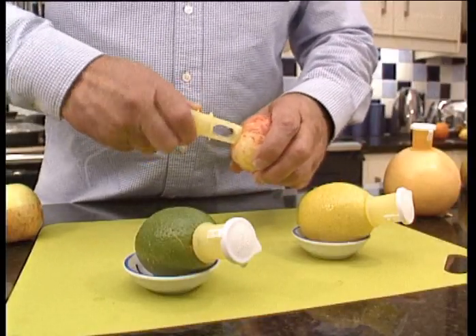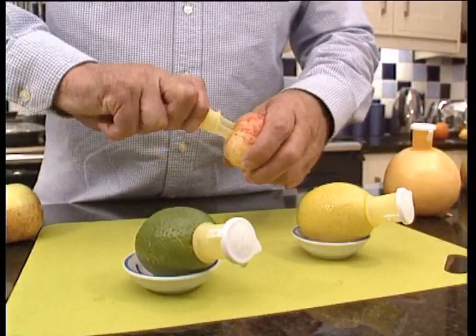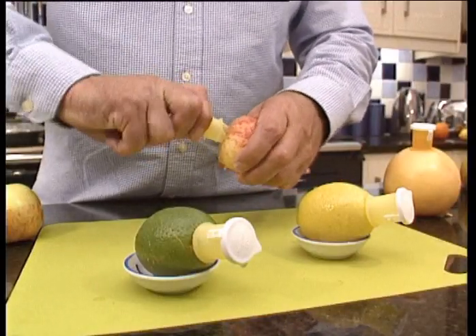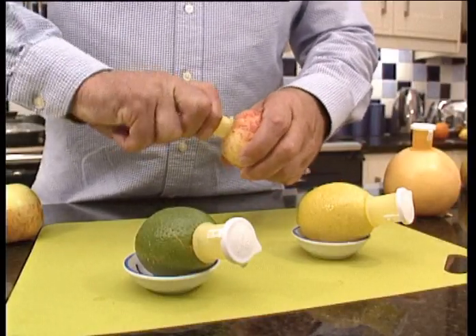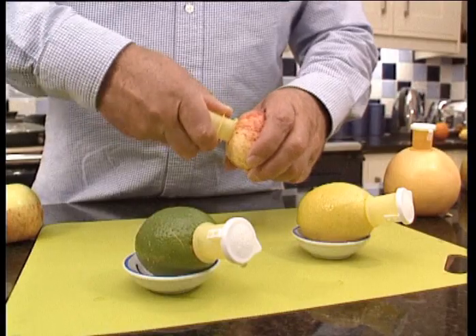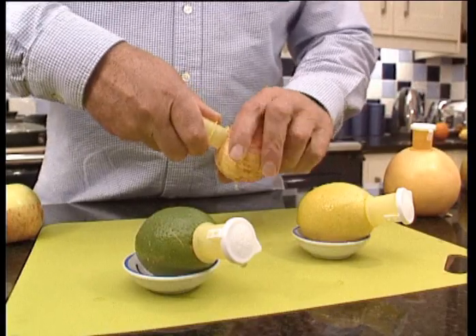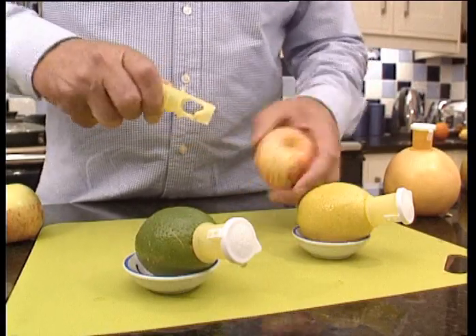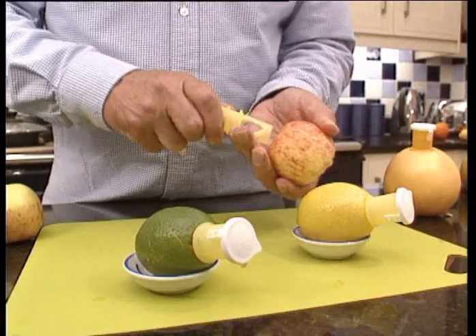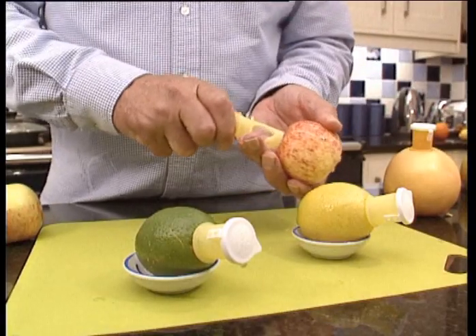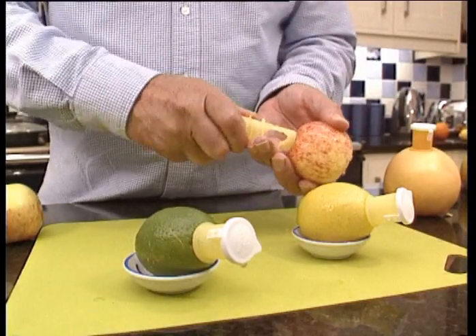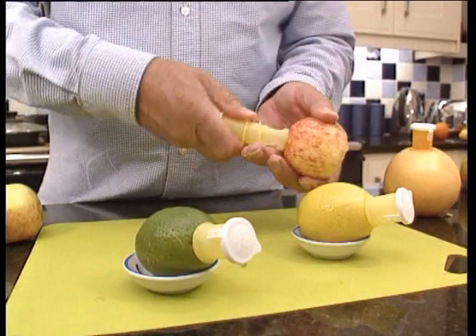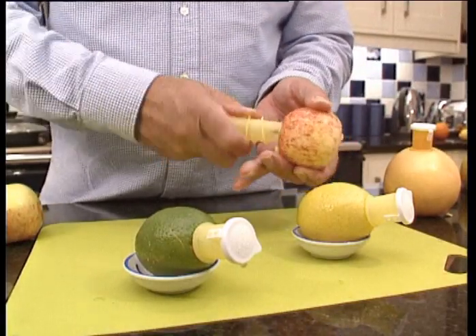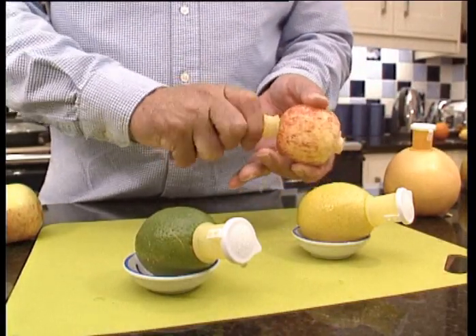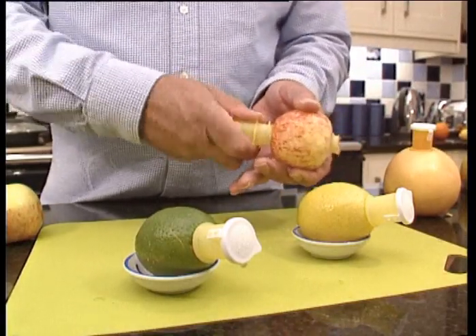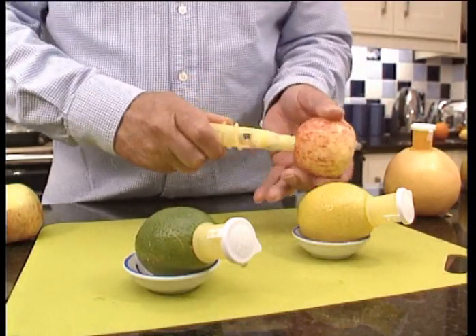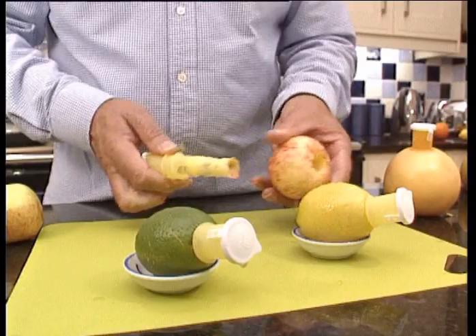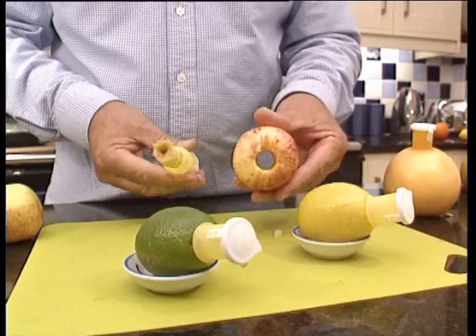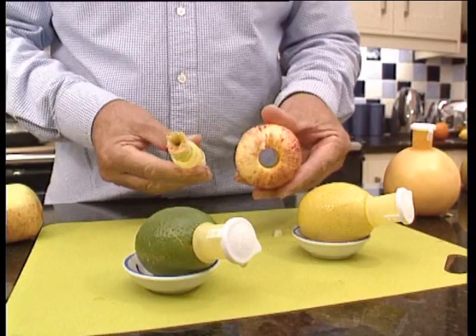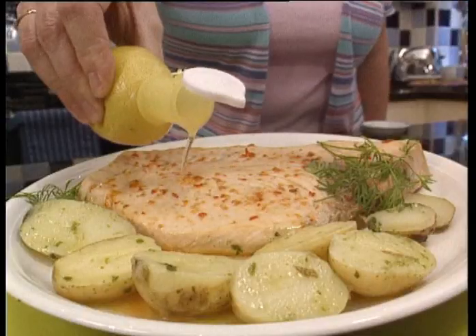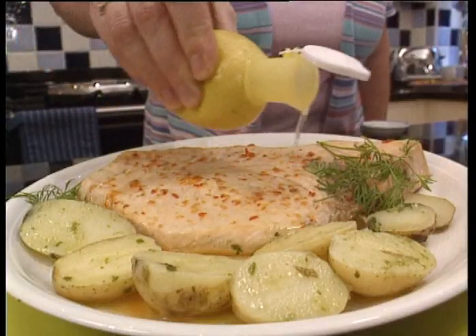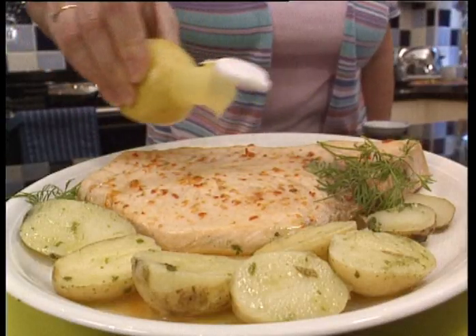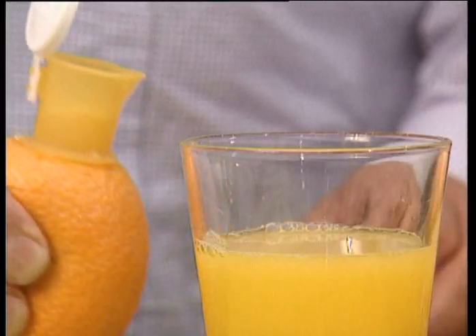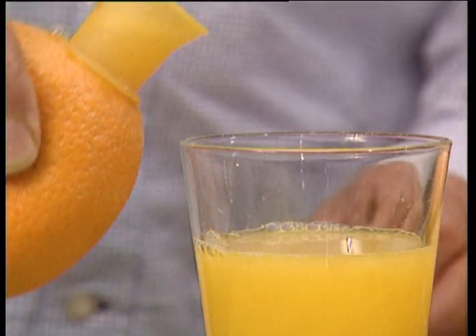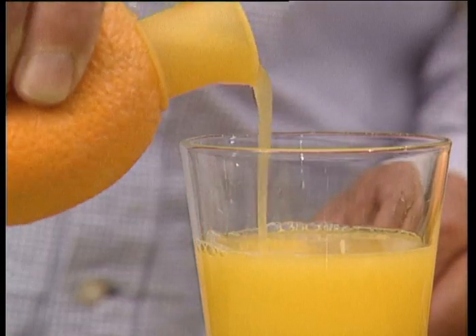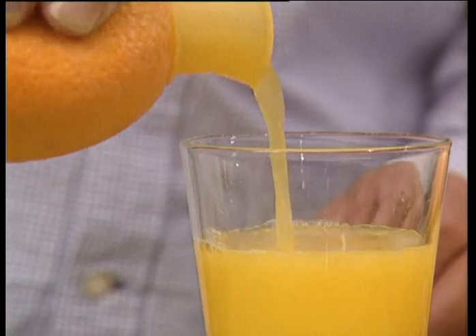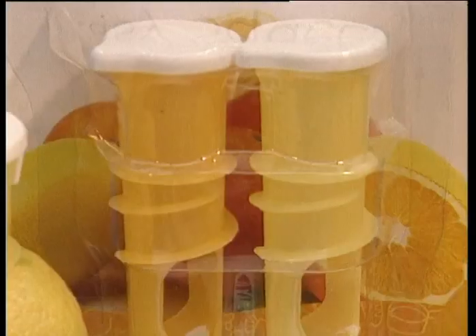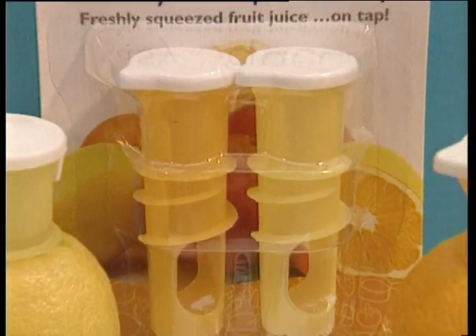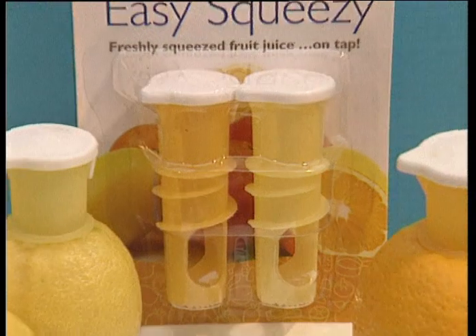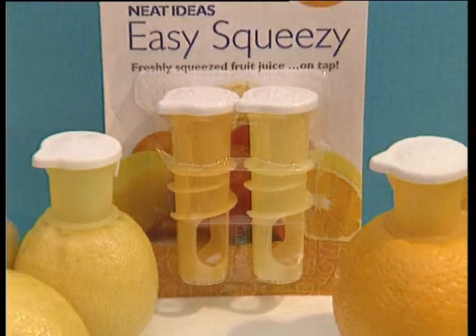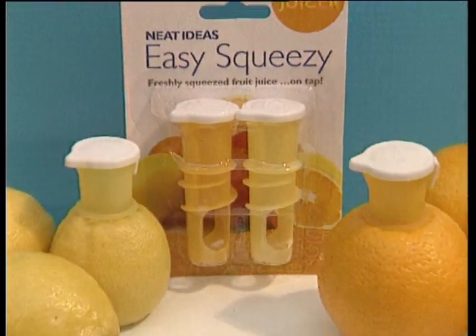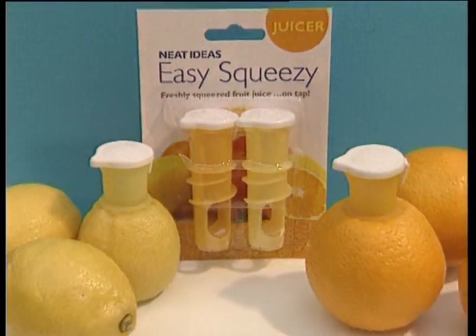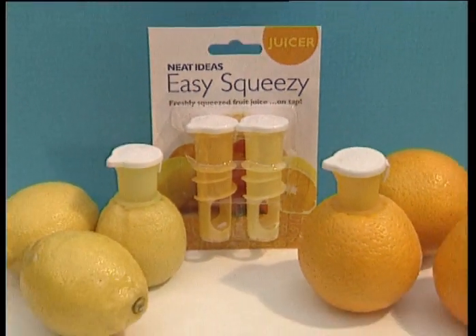Easy Squeezy can be used with lemons, oranges, grapefruits and larger limes. The serrated edge can even be used for removing the core from apples and pears. For freshly squeezed fruit juice on tap, take your Easy Squeezy to the cash desk now.